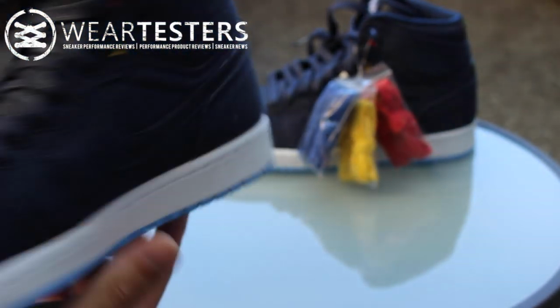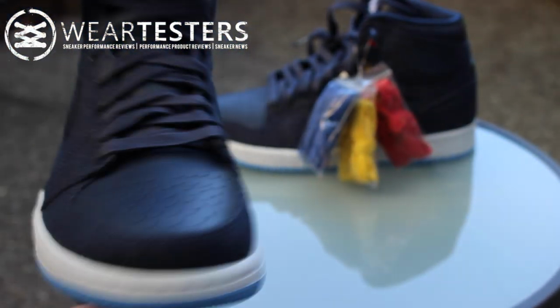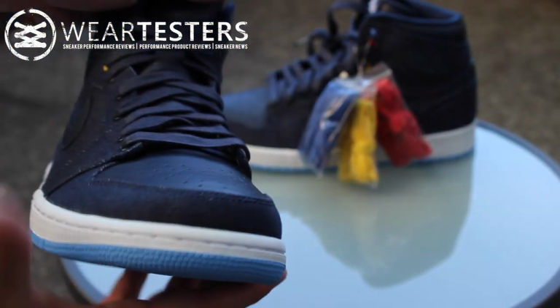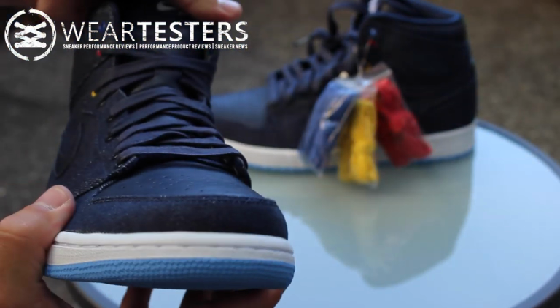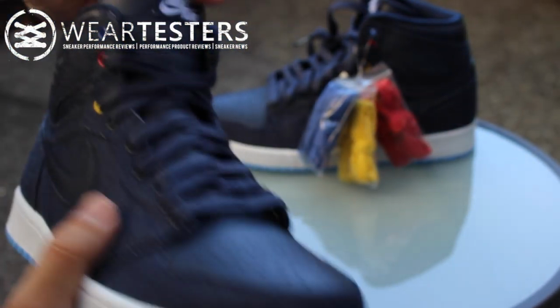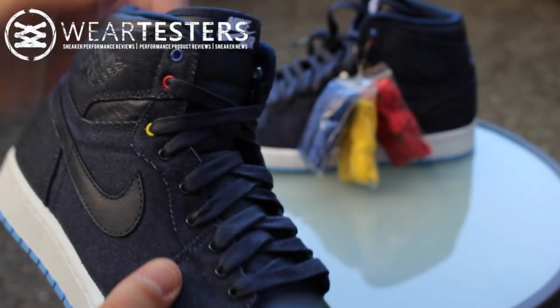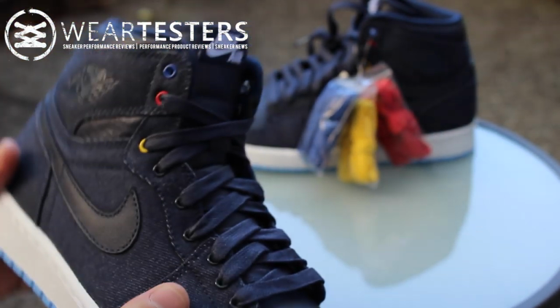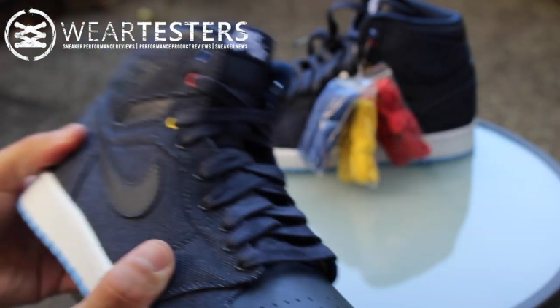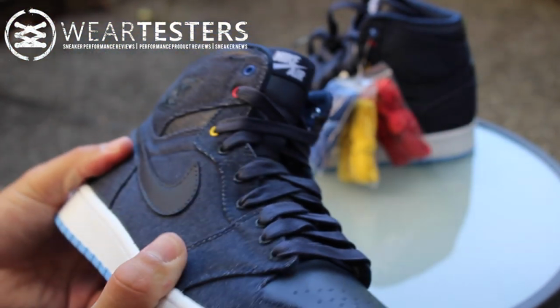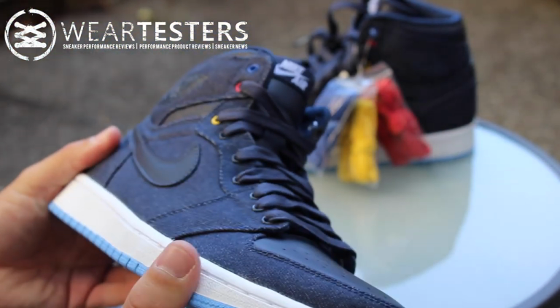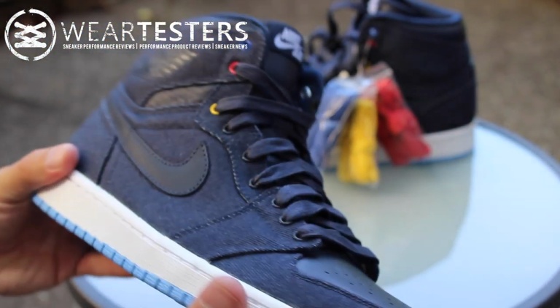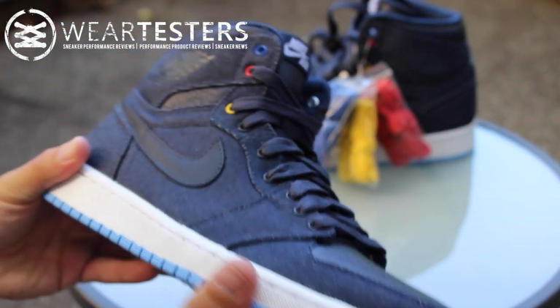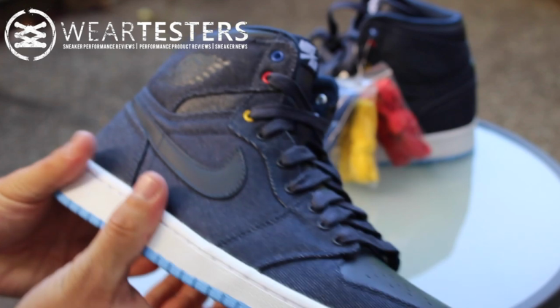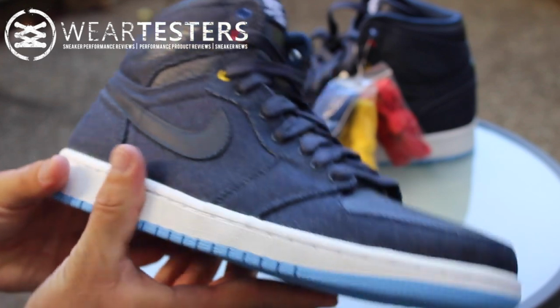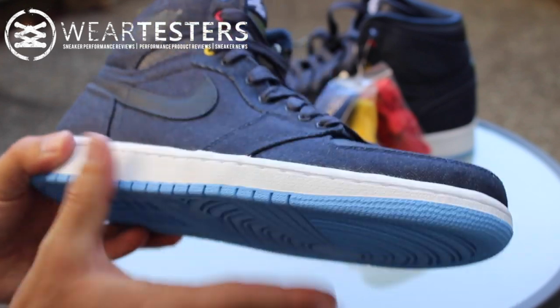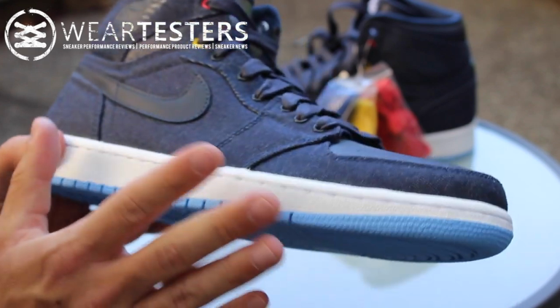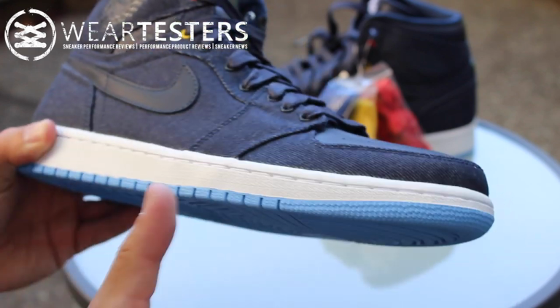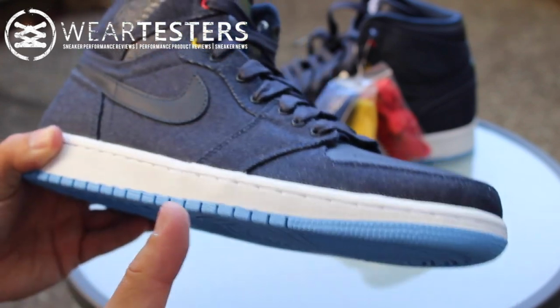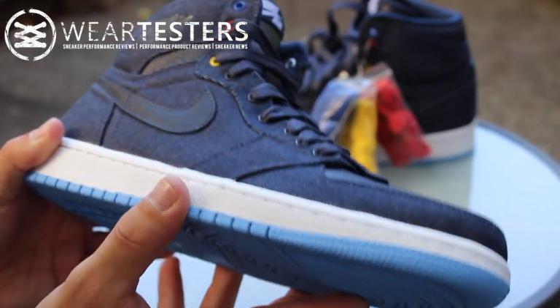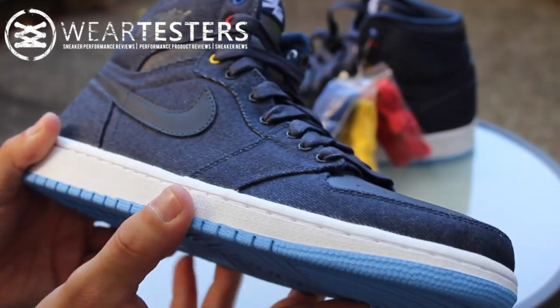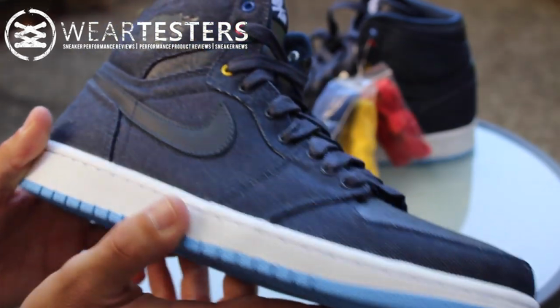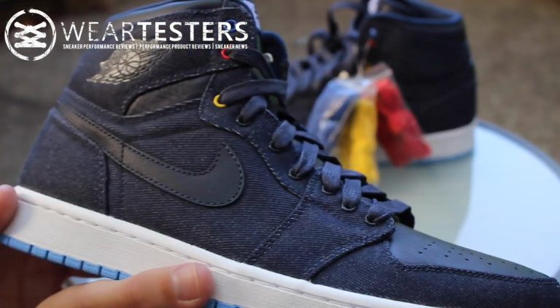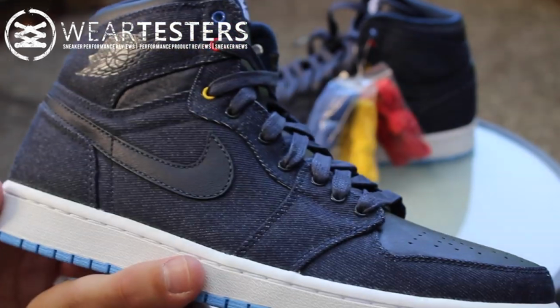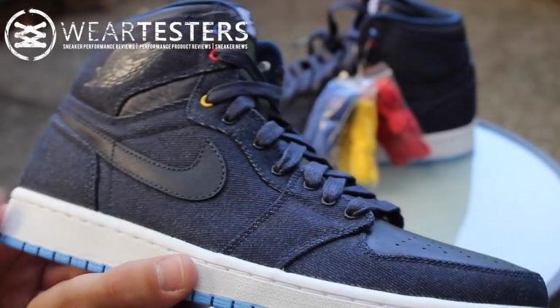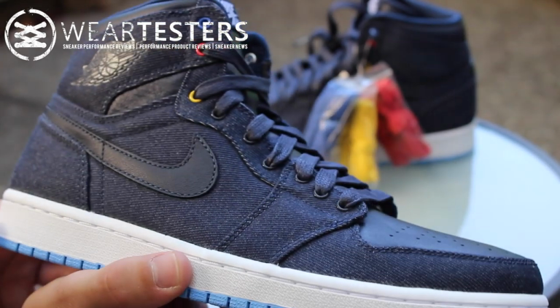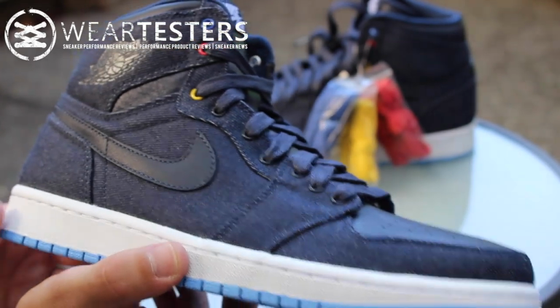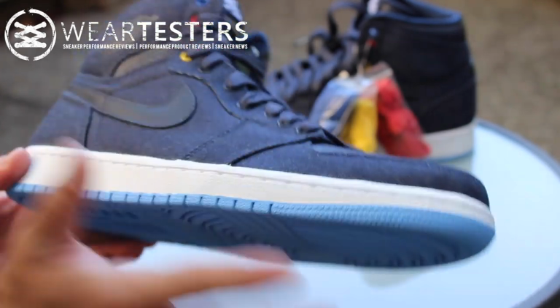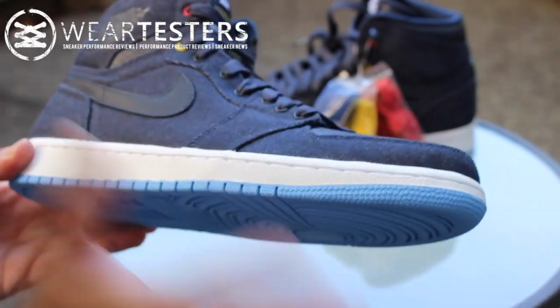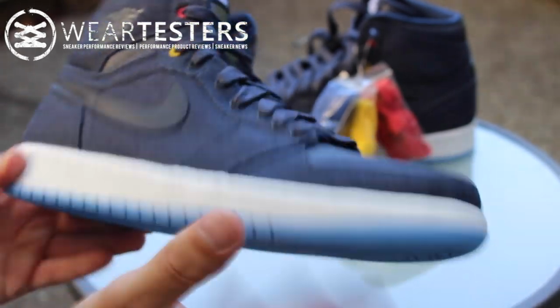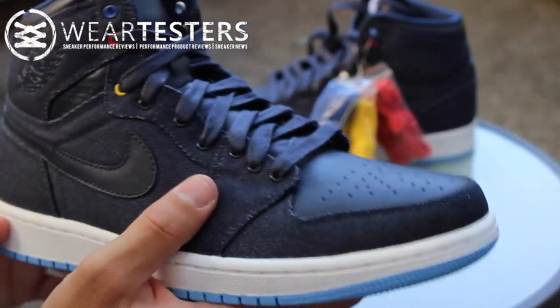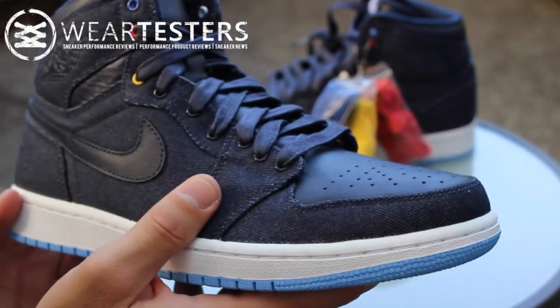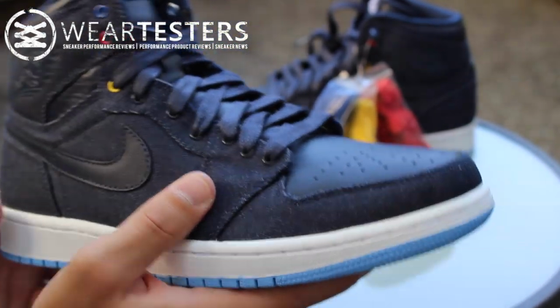I believe retail price is $140 — I'm not sure exactly, so don't quote me on that. But huge thank you to Jordan Brand.